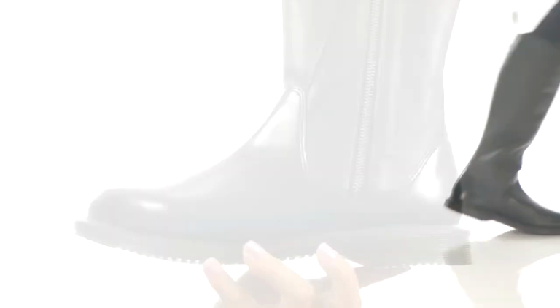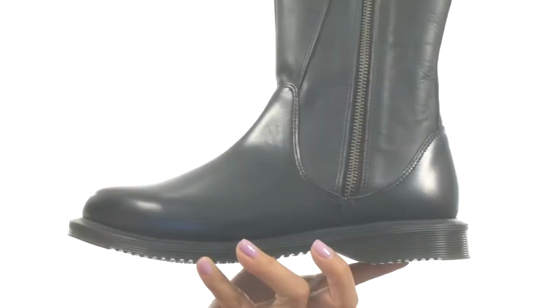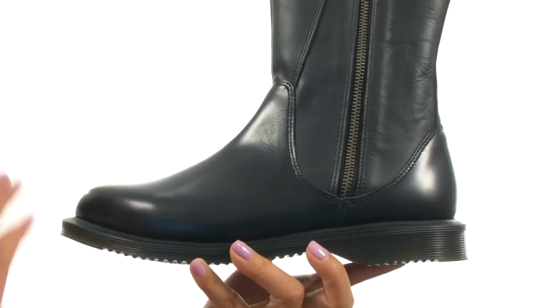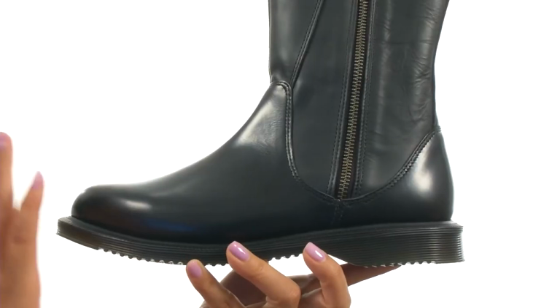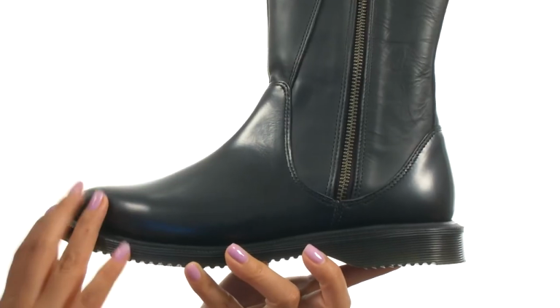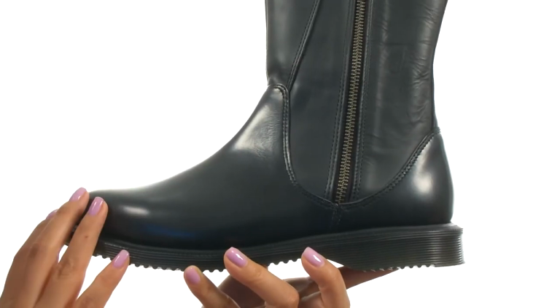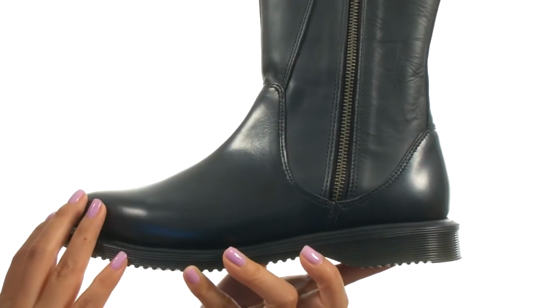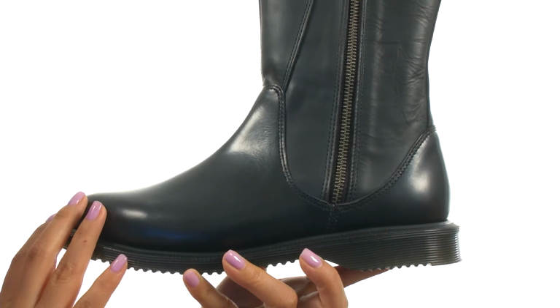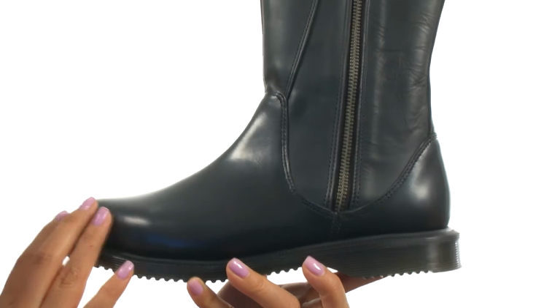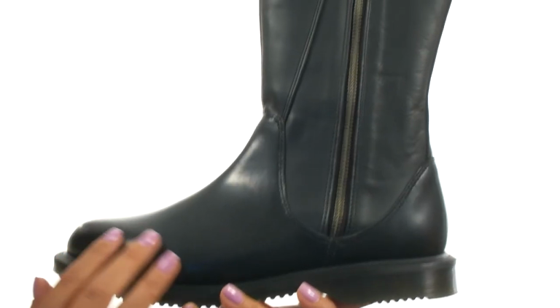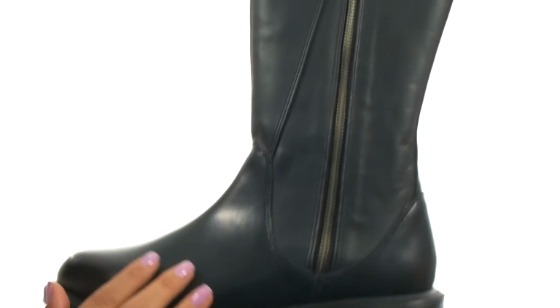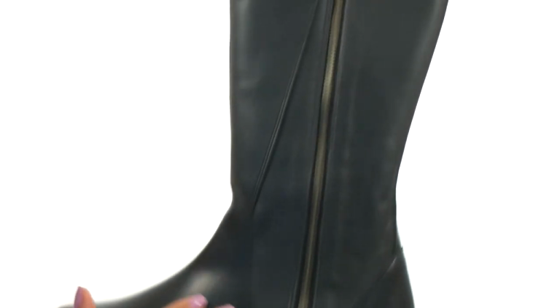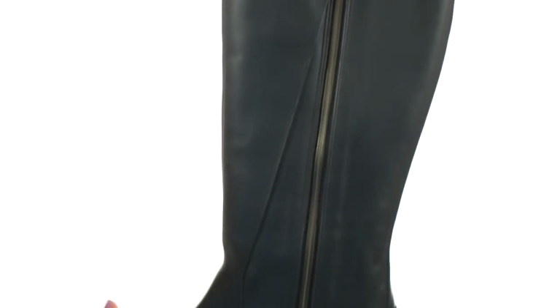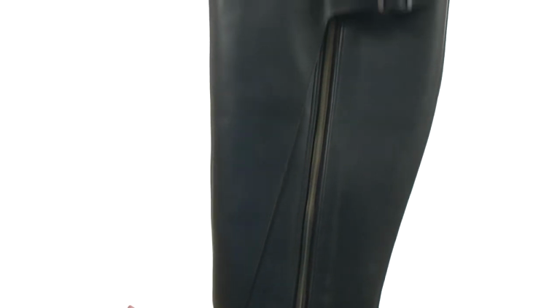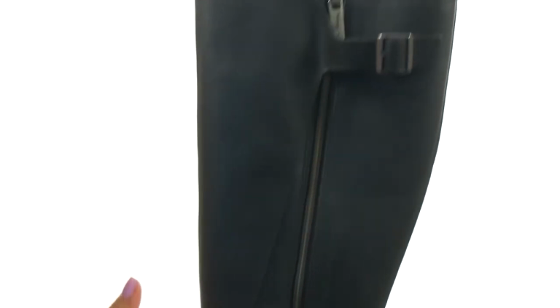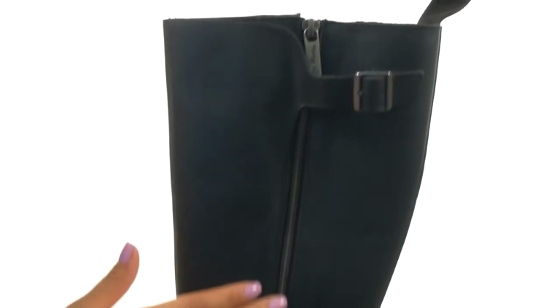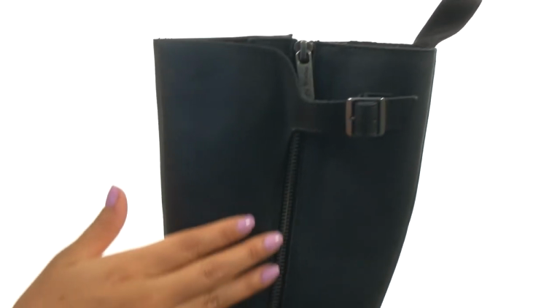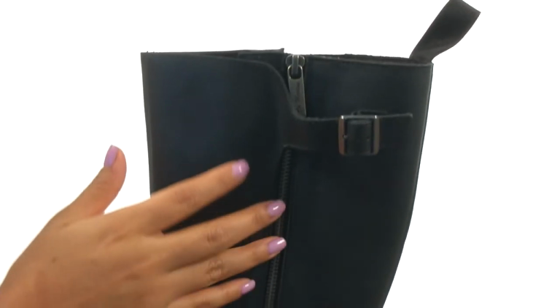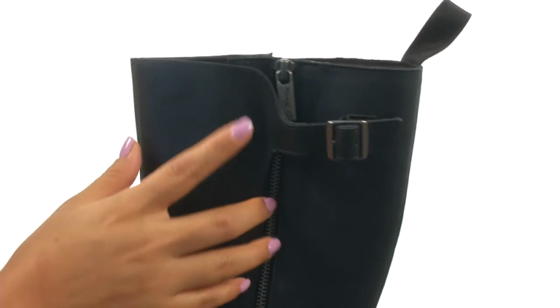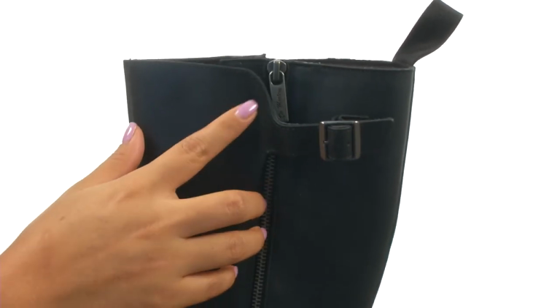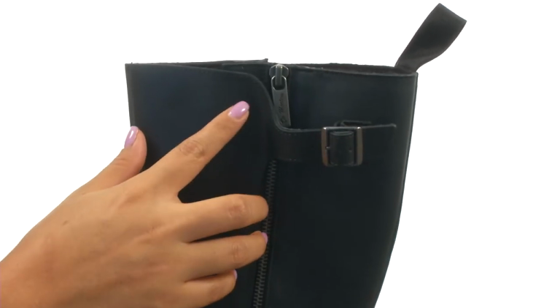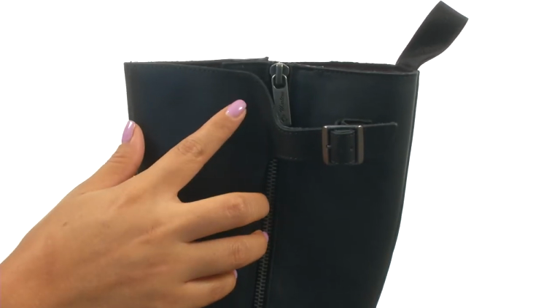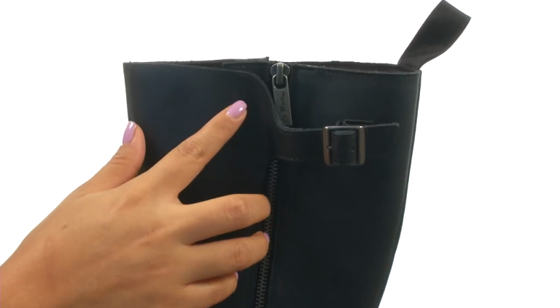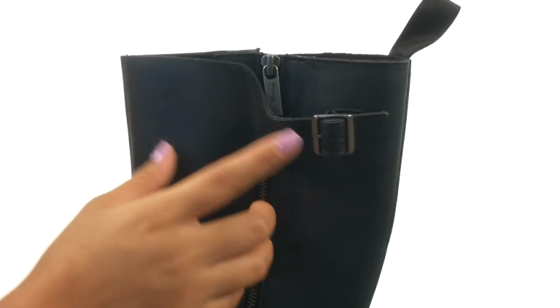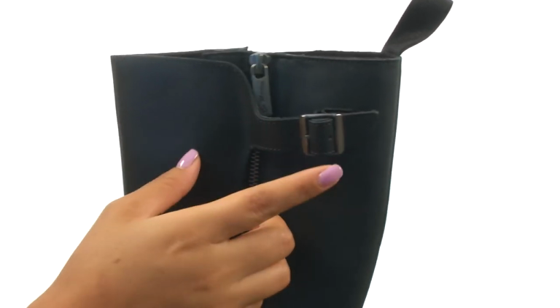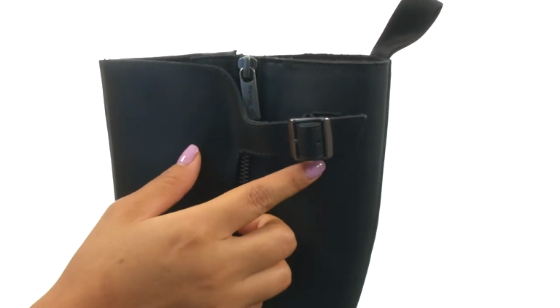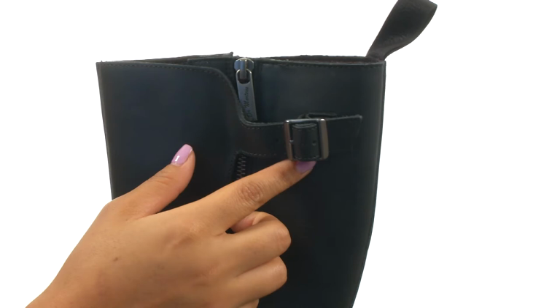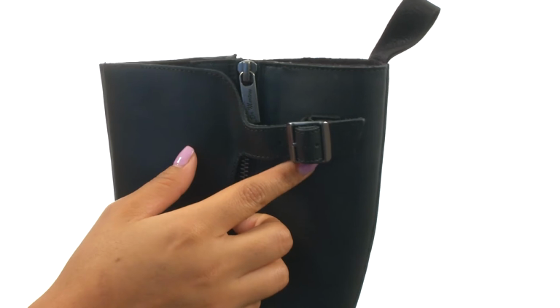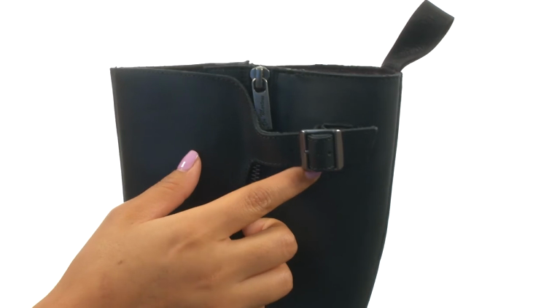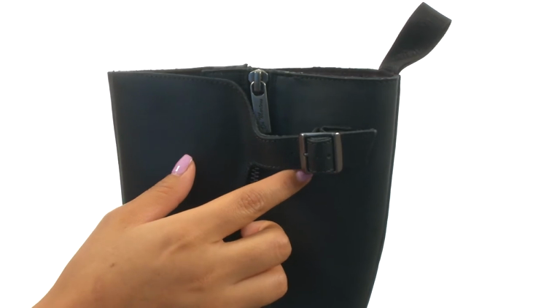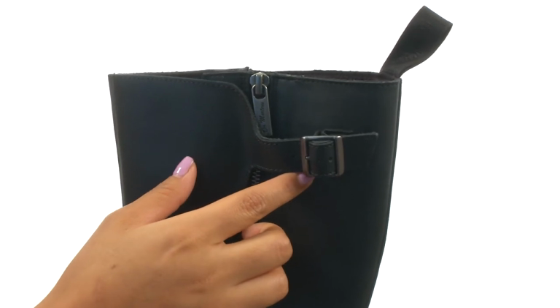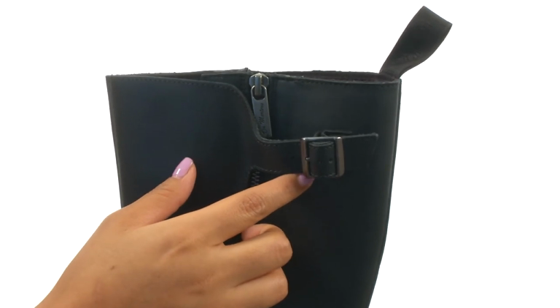These boots have a polished smooth leather and Nappa leather upper with a full zip closure for easy on and off. There's a functional buckle for a secure fit.